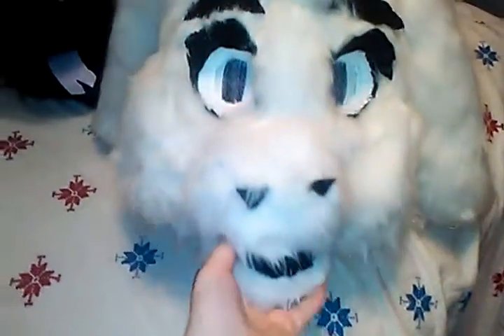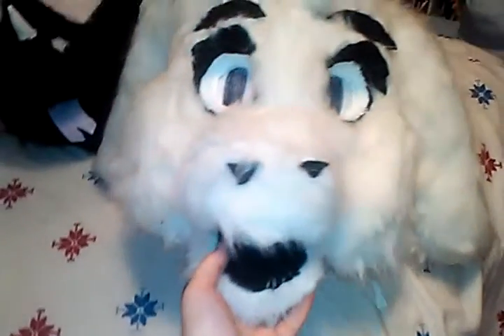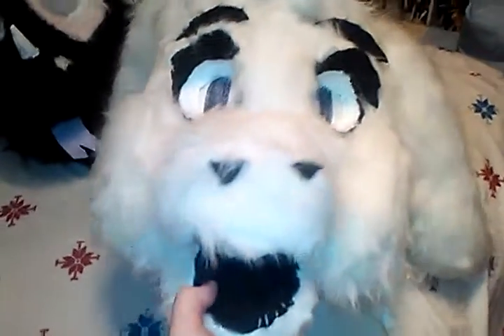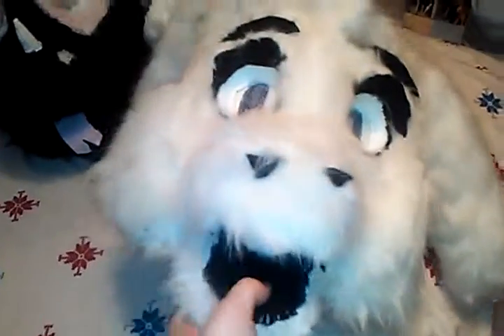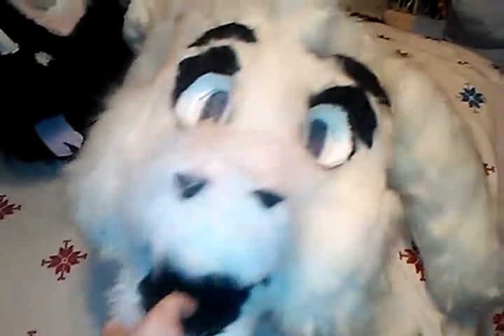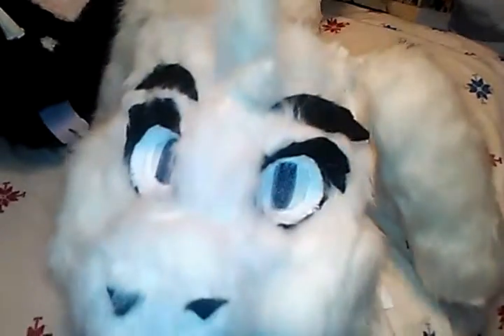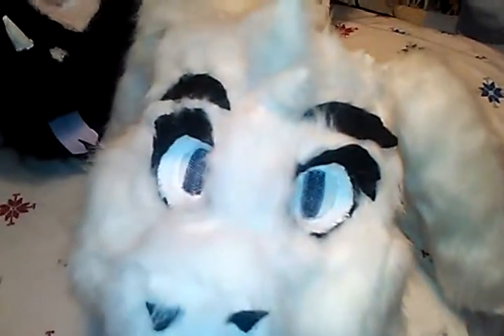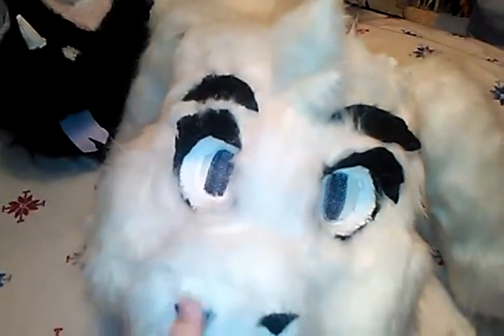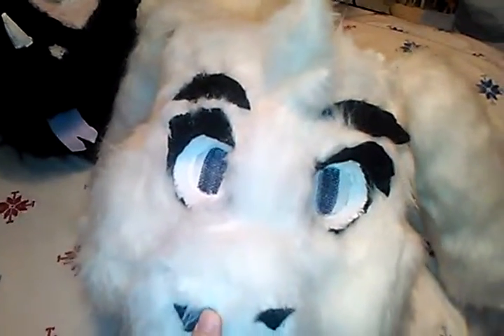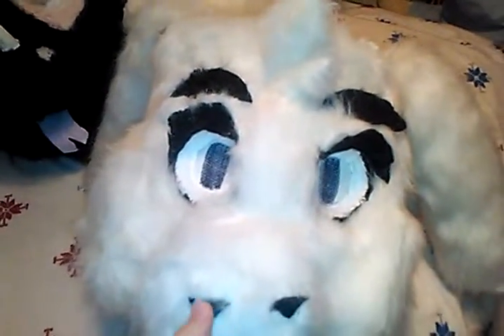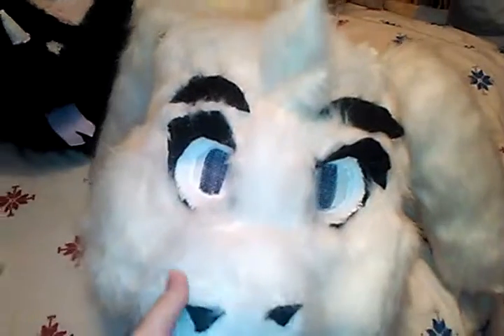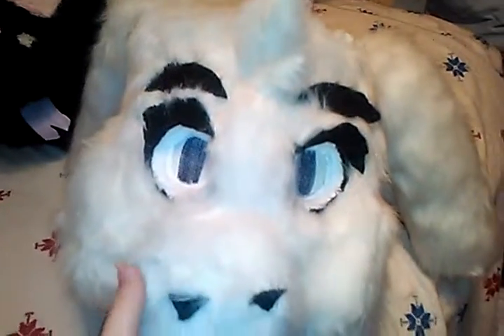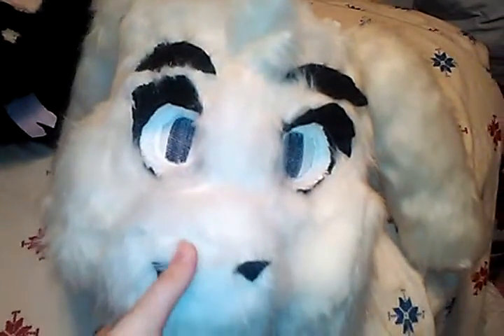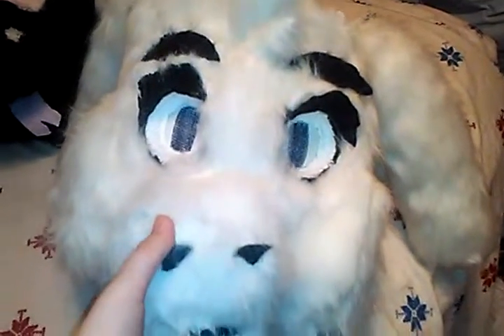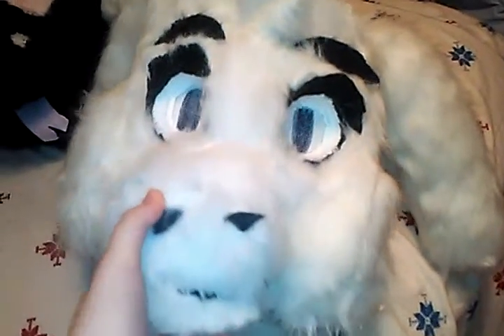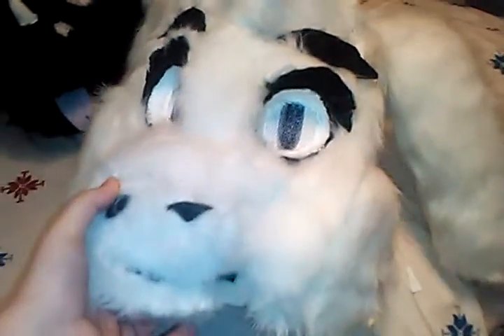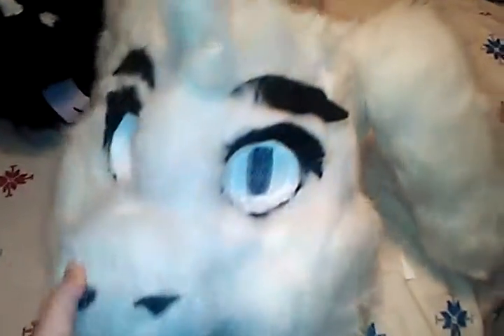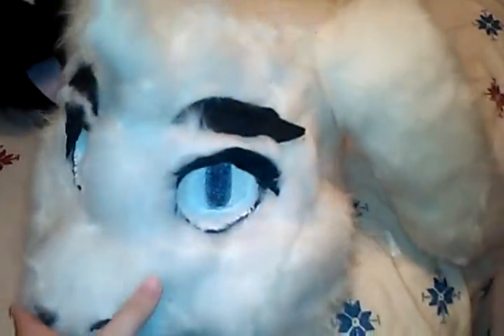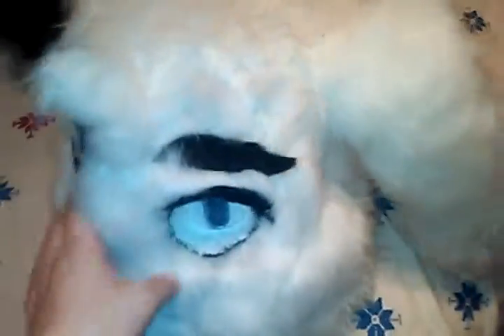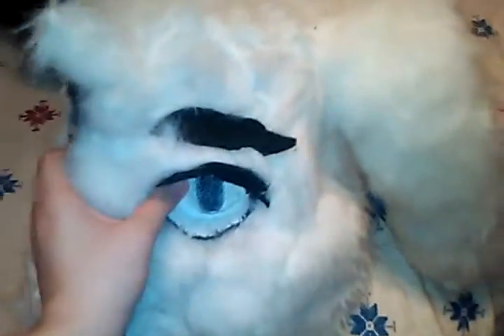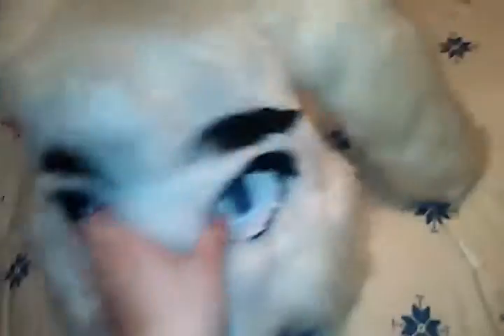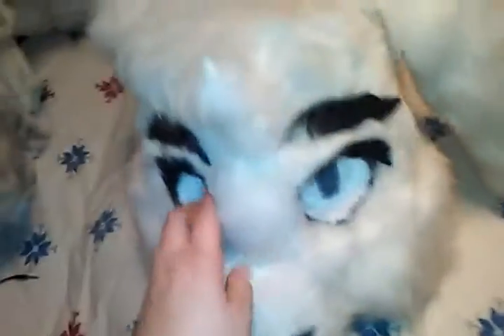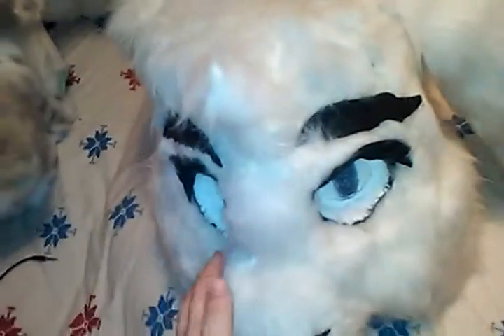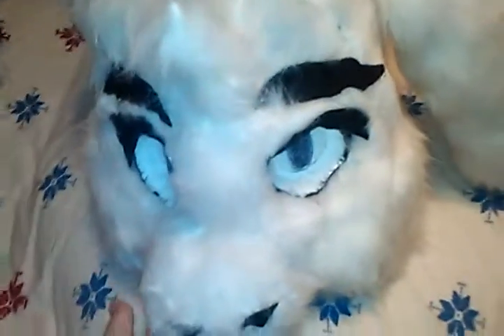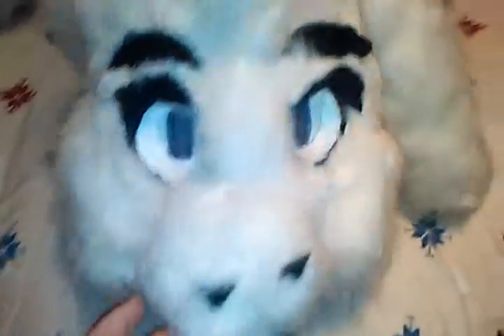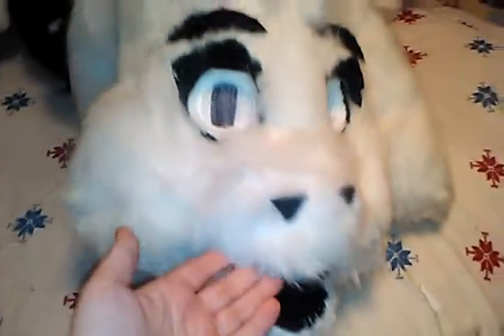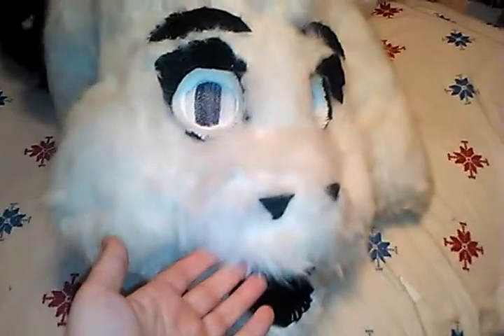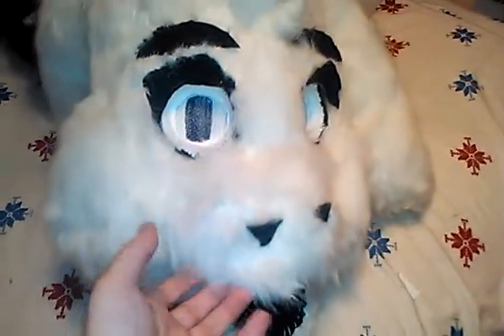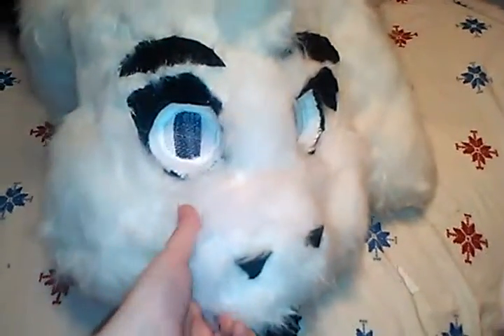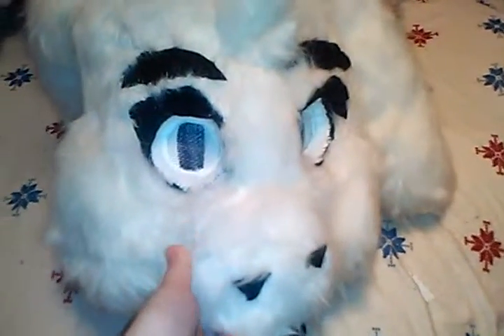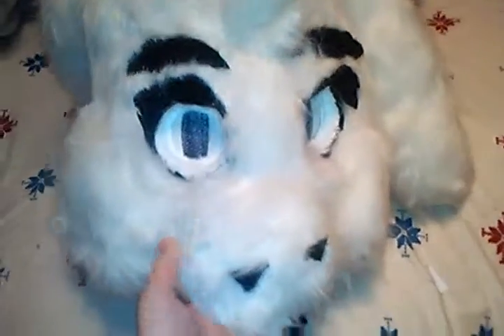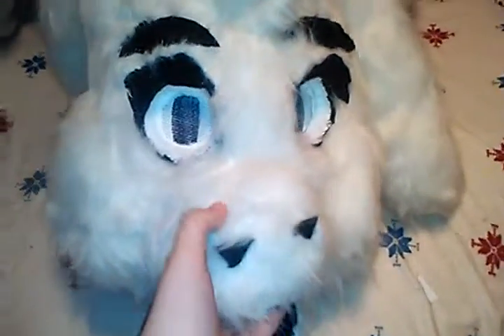I made this Asriel head sometime last year. I made him in less than 48 hours, and he was my third head I made.